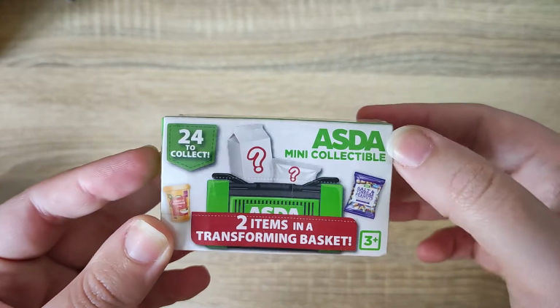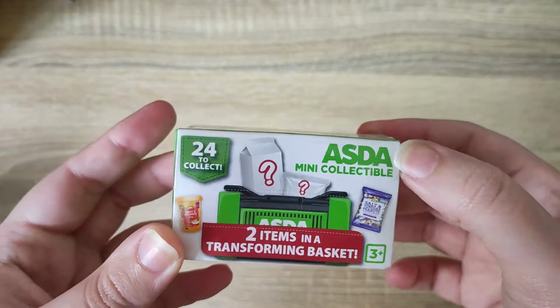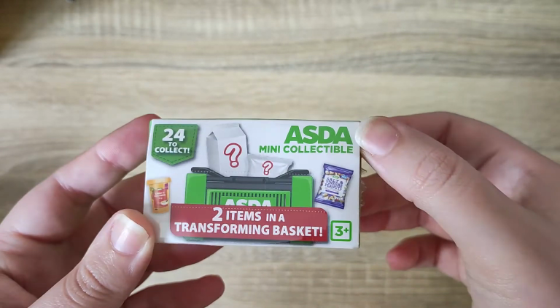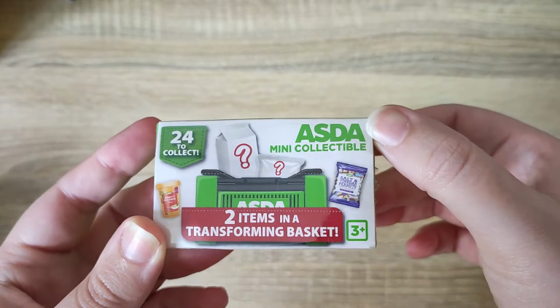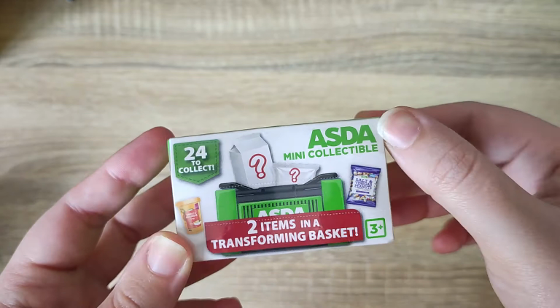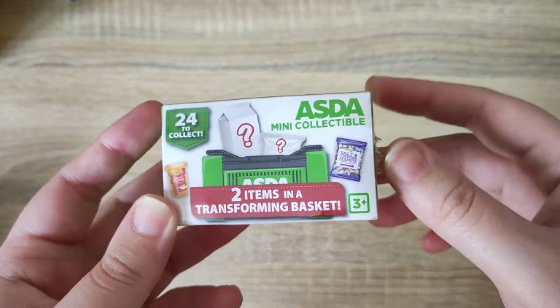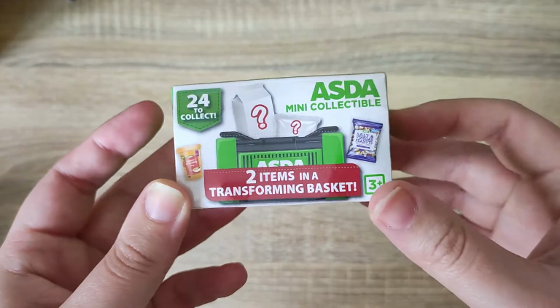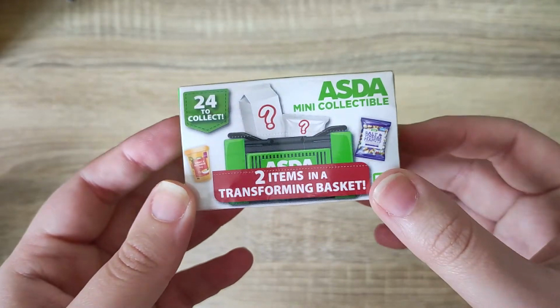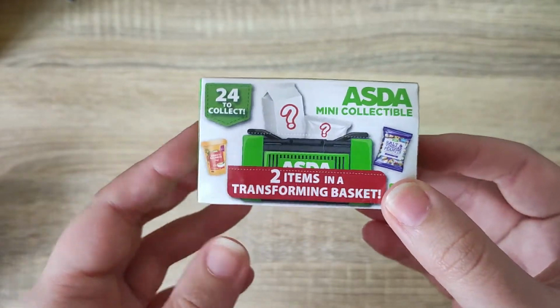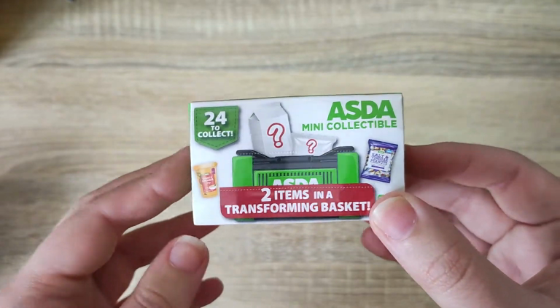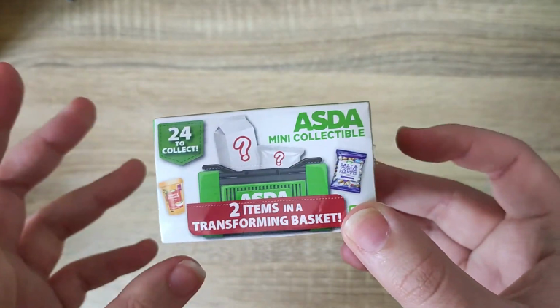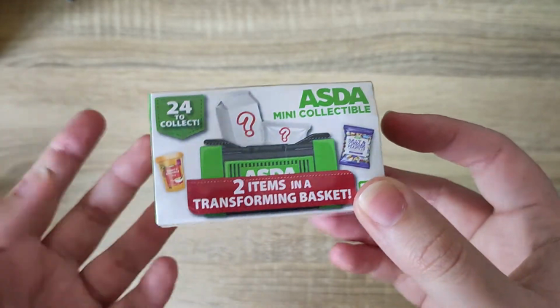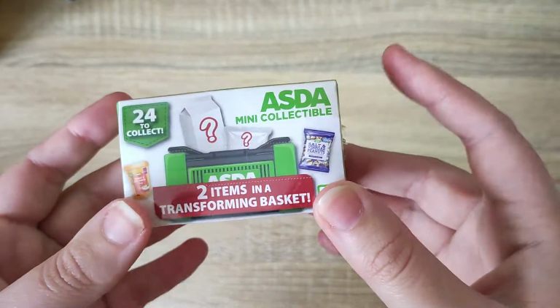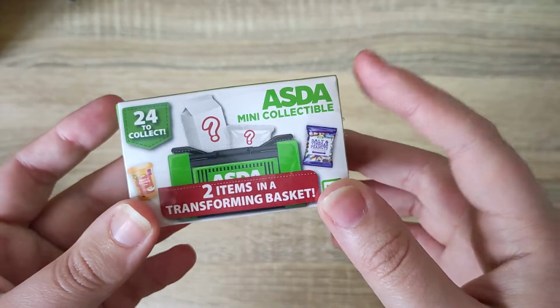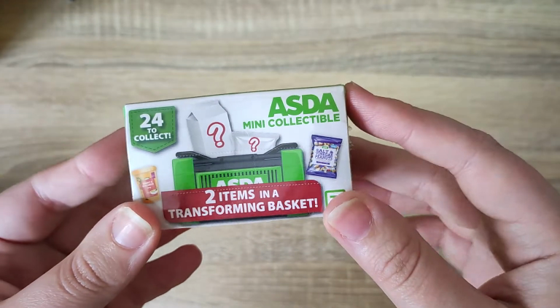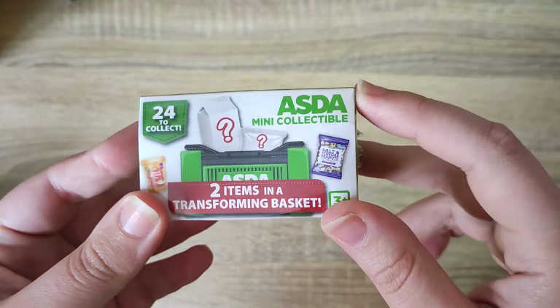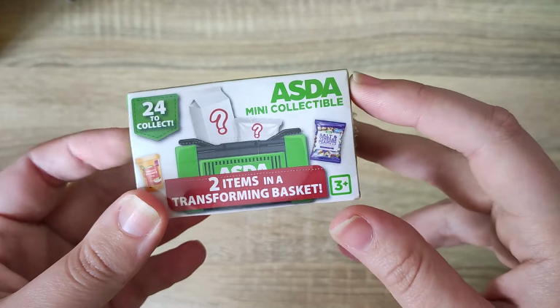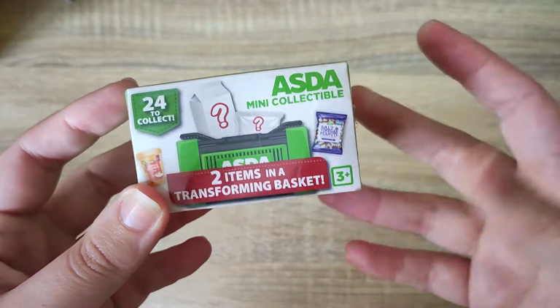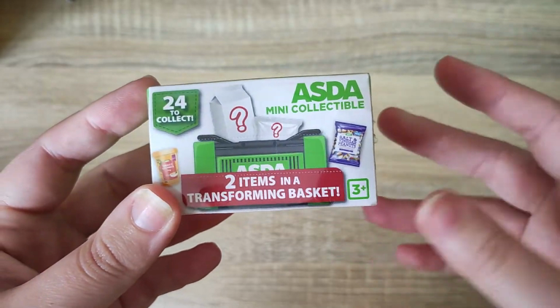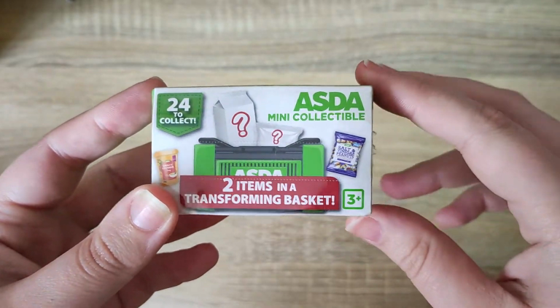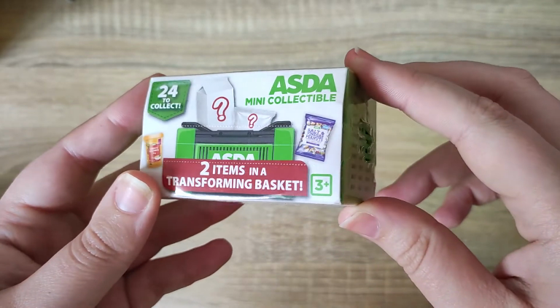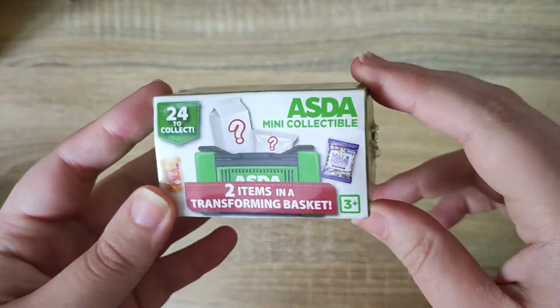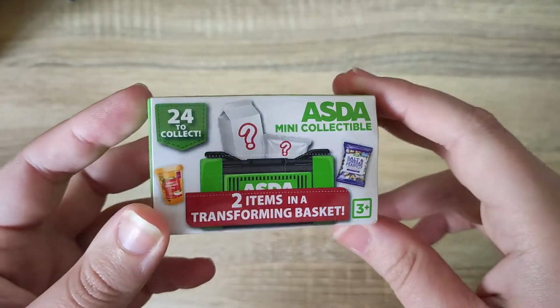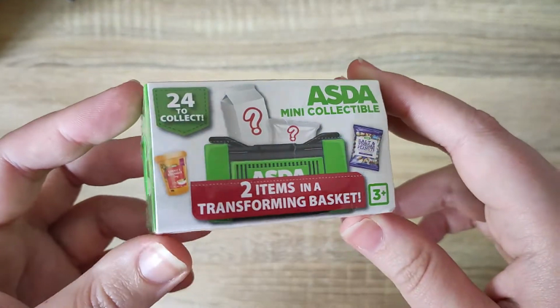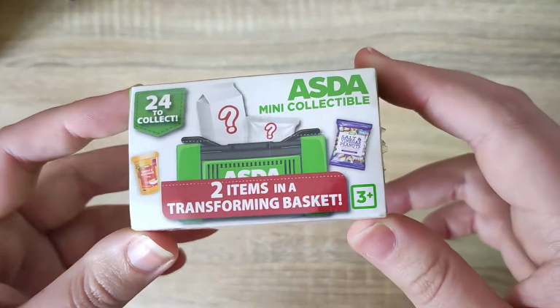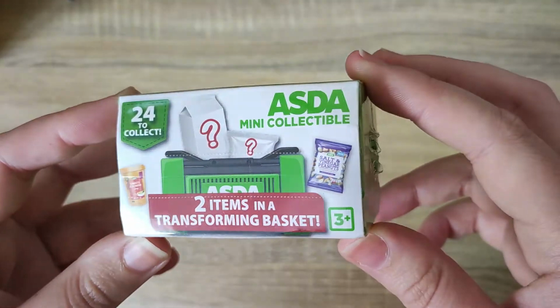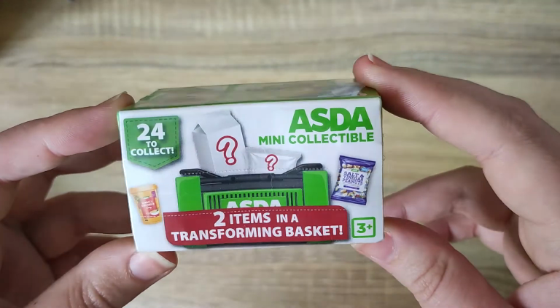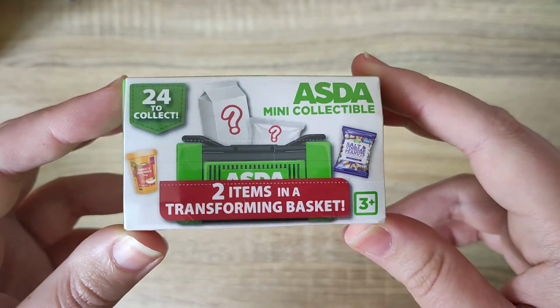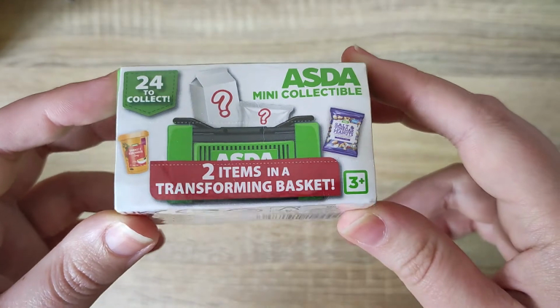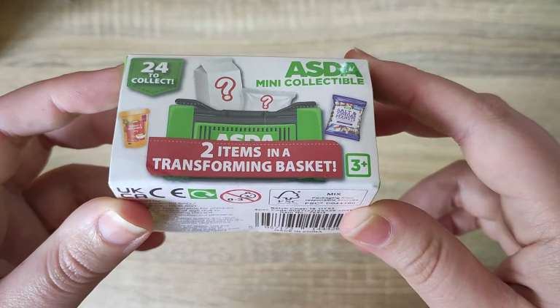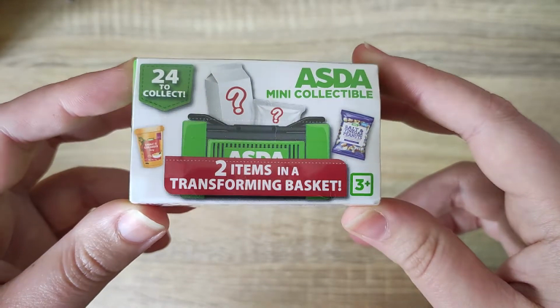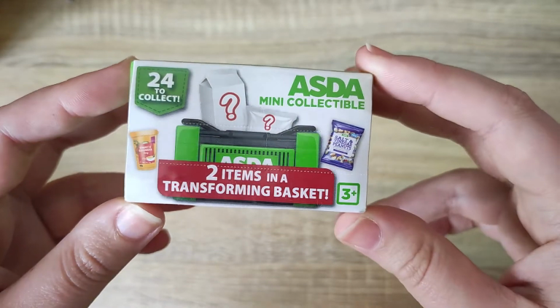Asda is a supermarket here in the UK. It's owned by Walmart in America. It's a normal big grocery store, and it has brought out these mini collectibles.